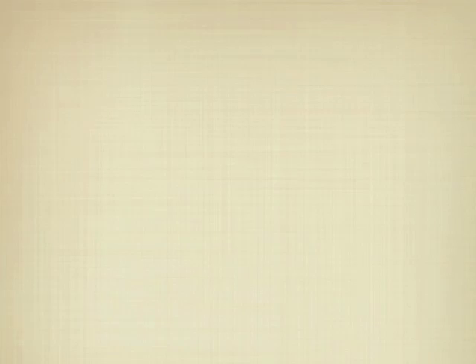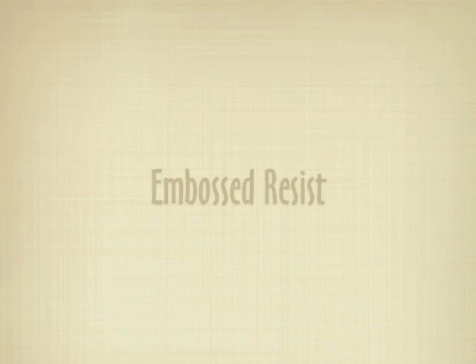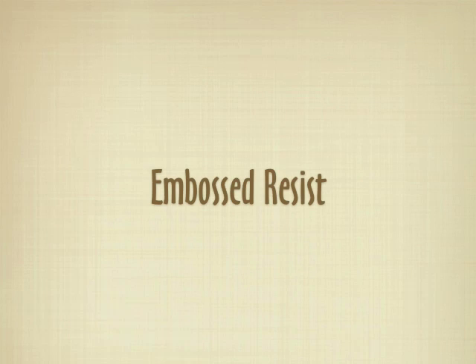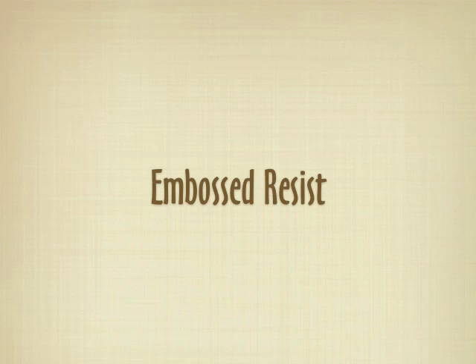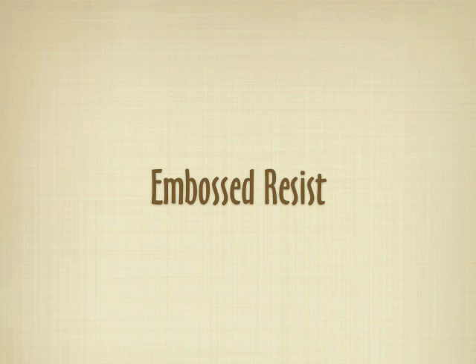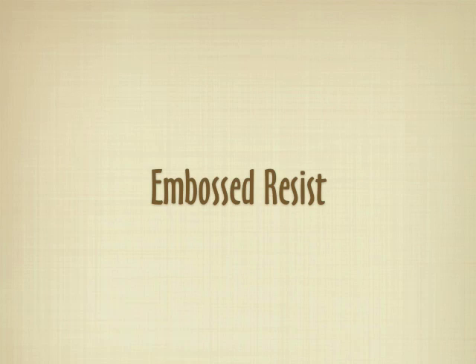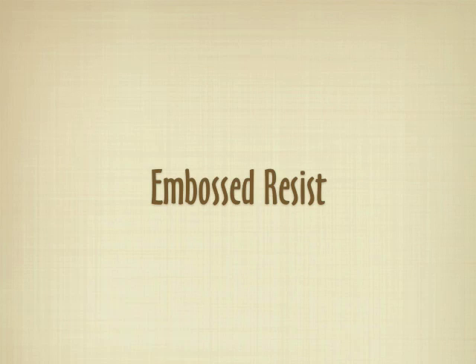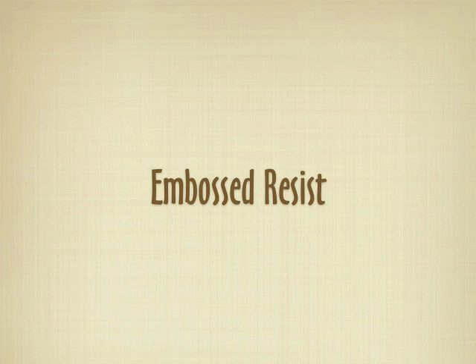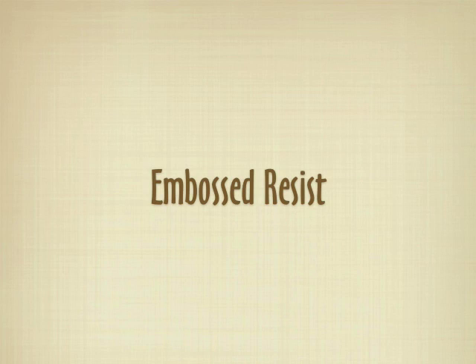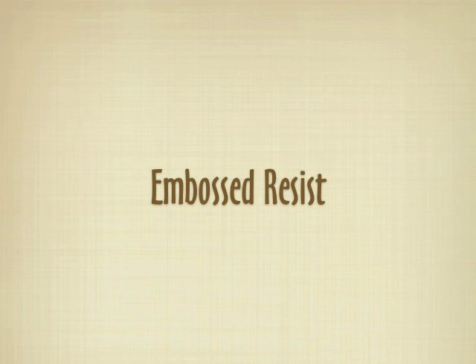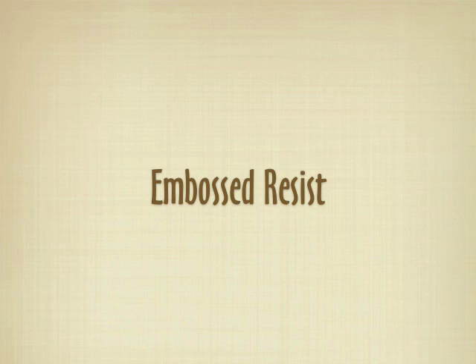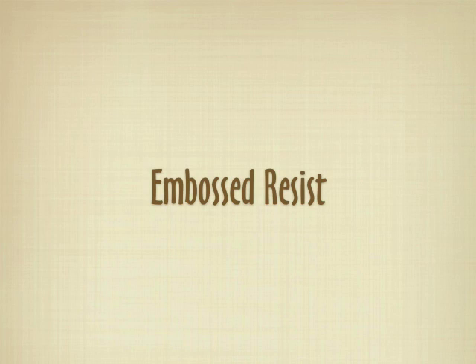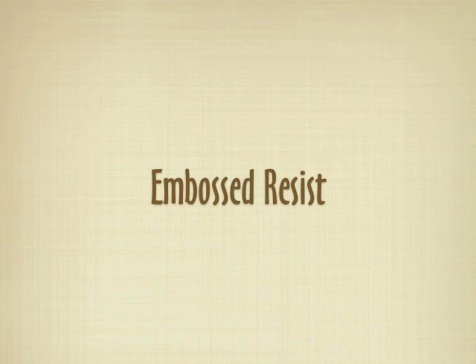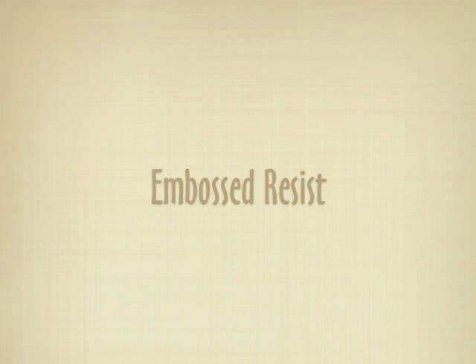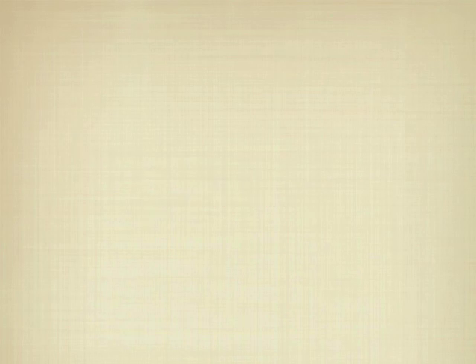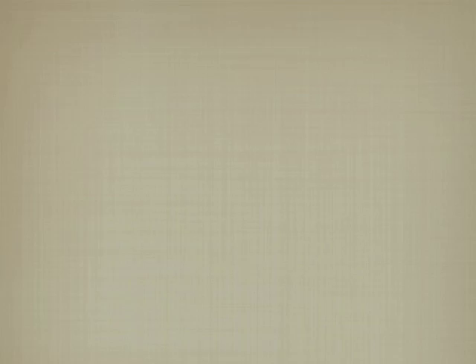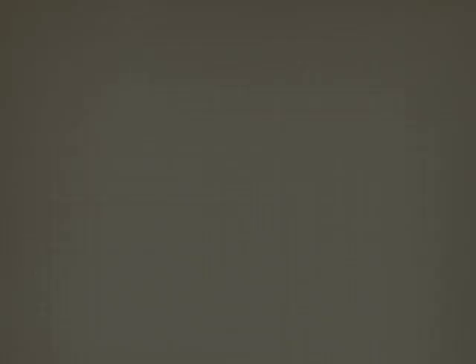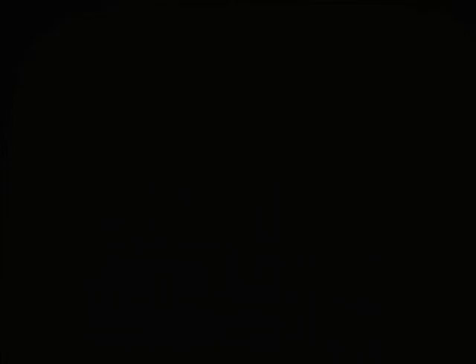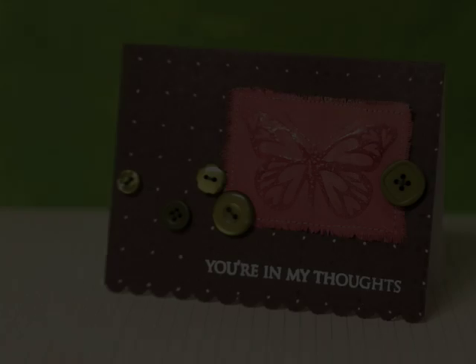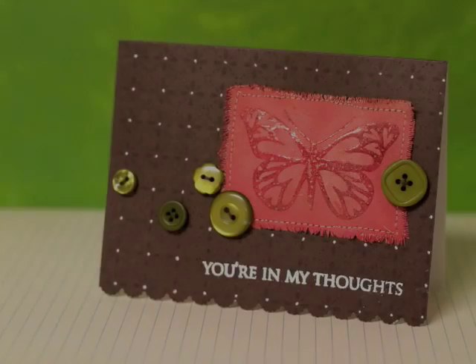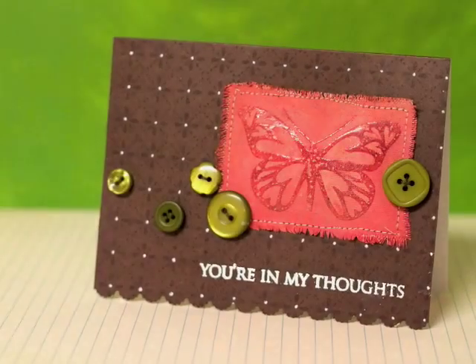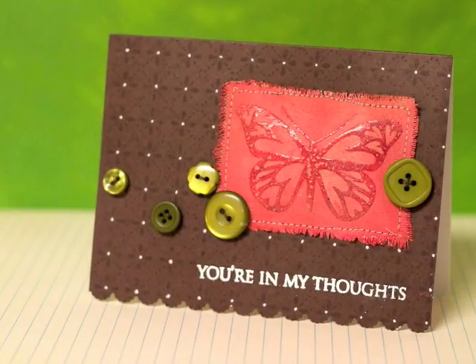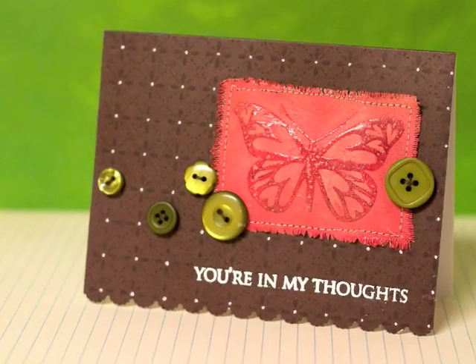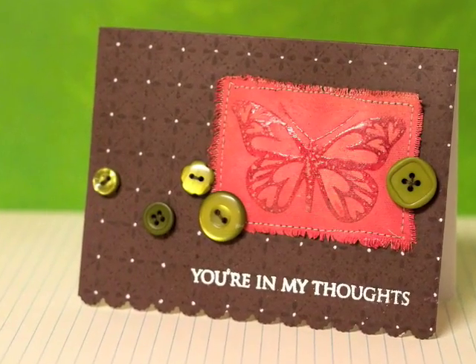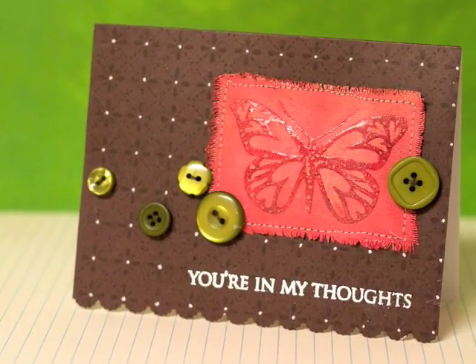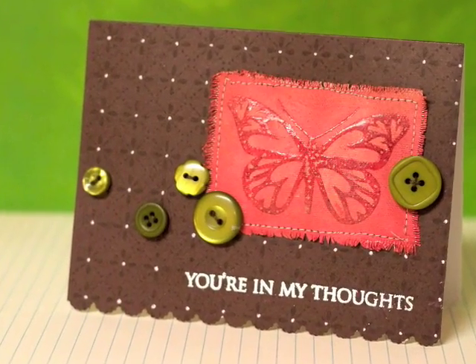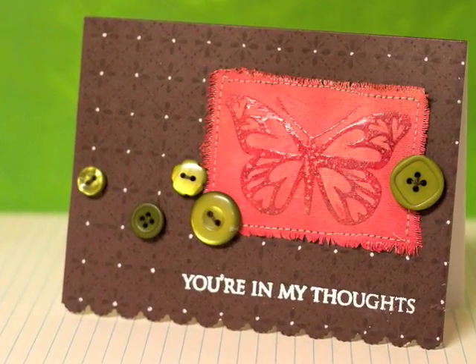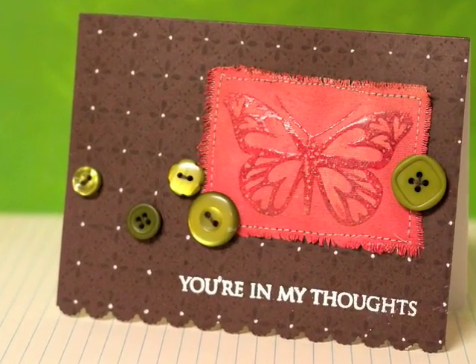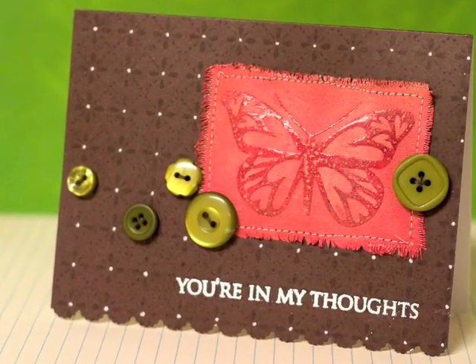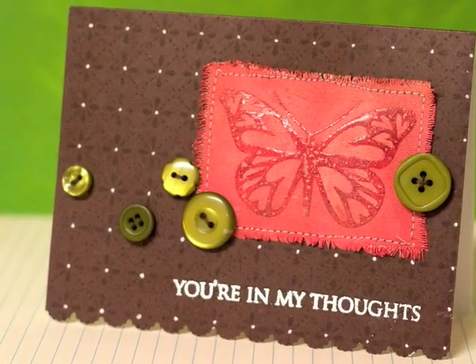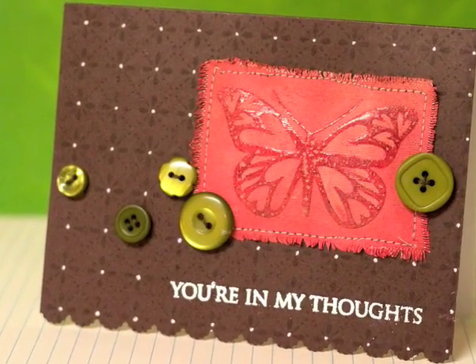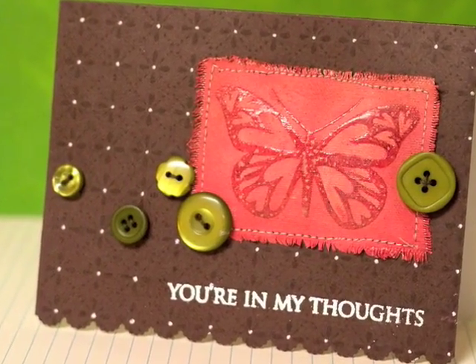The first one is just a basic embossed resist. This is the card here. I'm also going to show you how to create the pillowing behind it, which is kind of hard to see in this picture, but I'll show you some others.